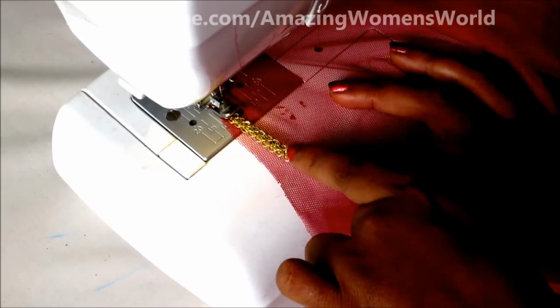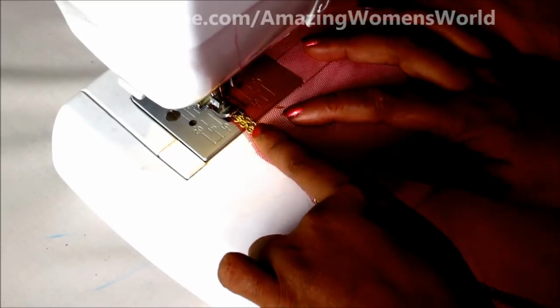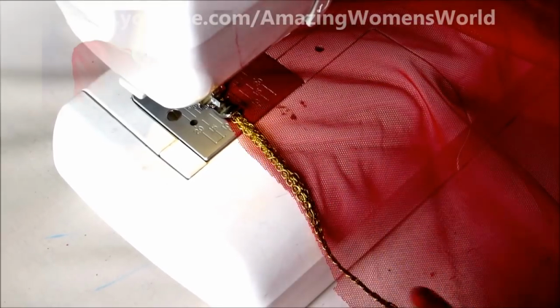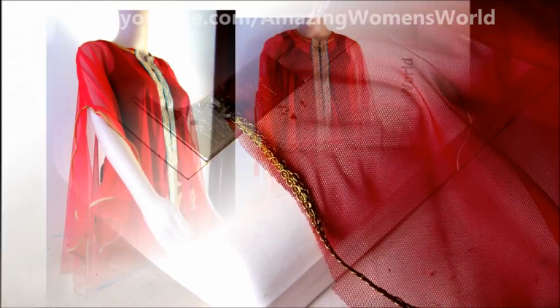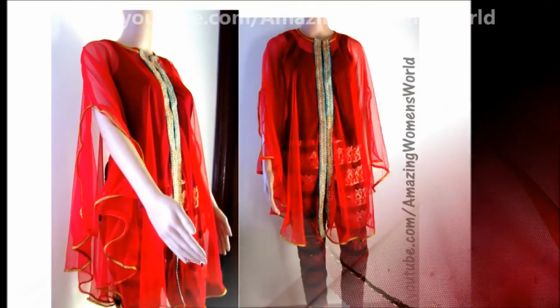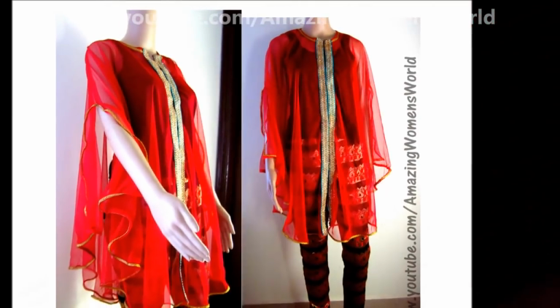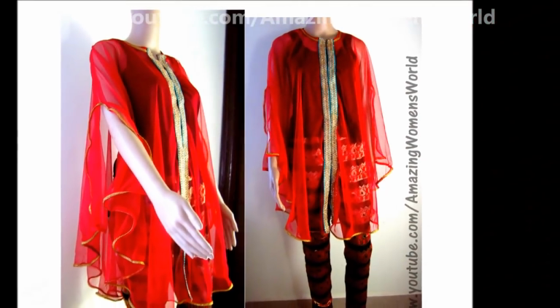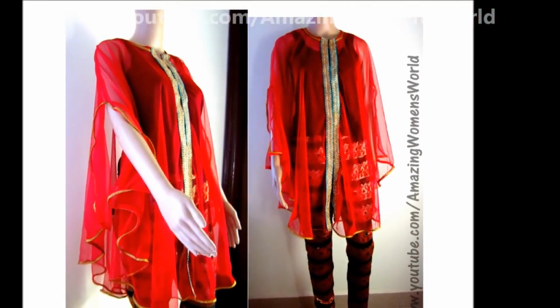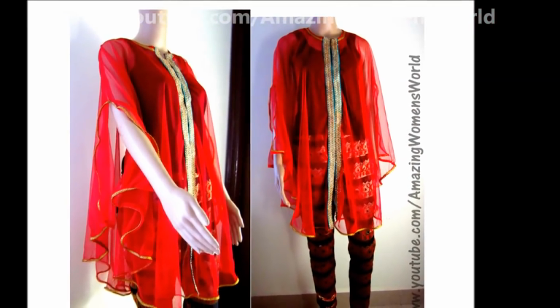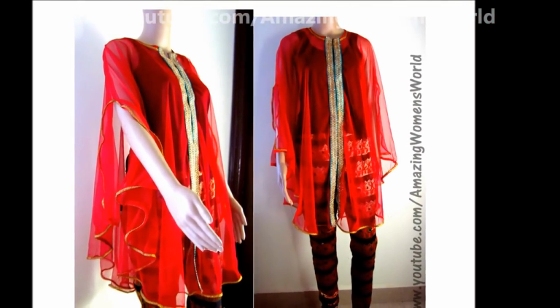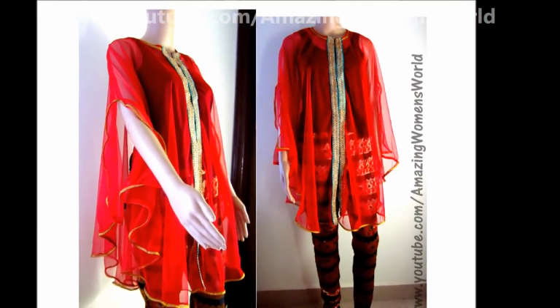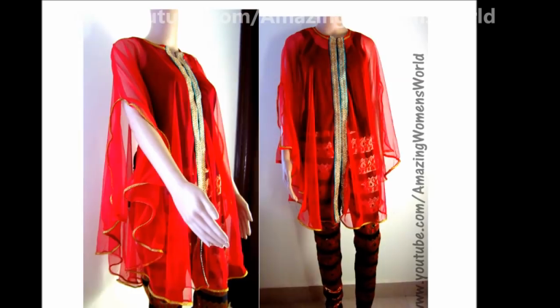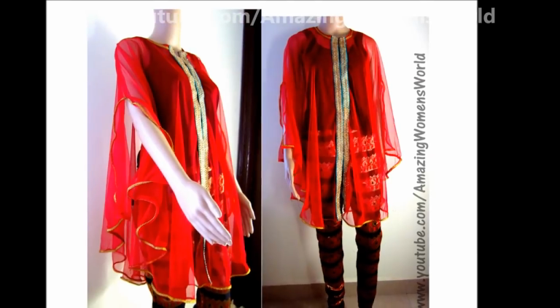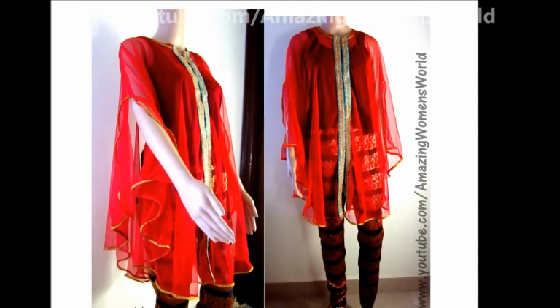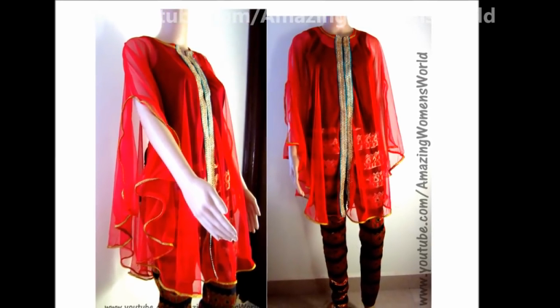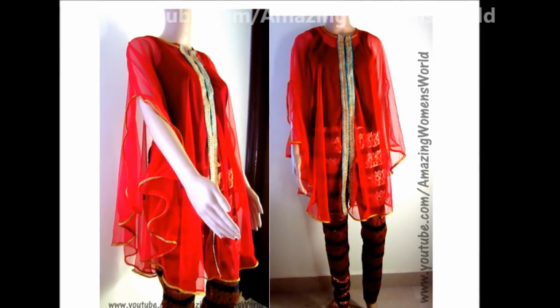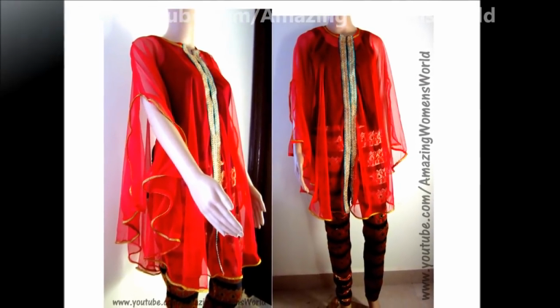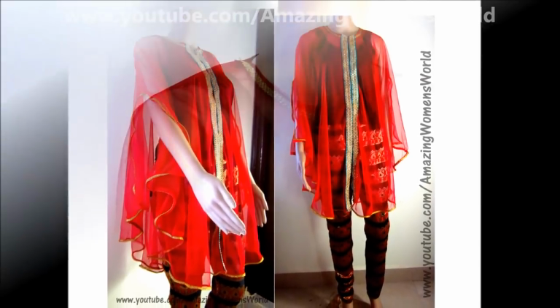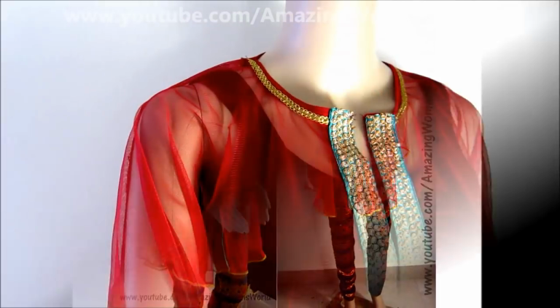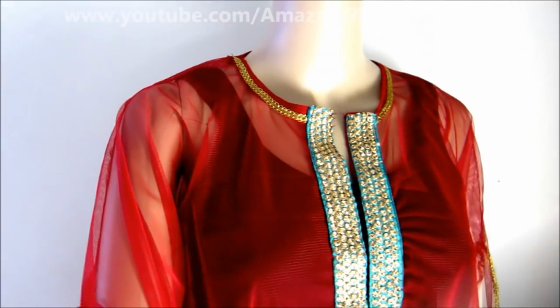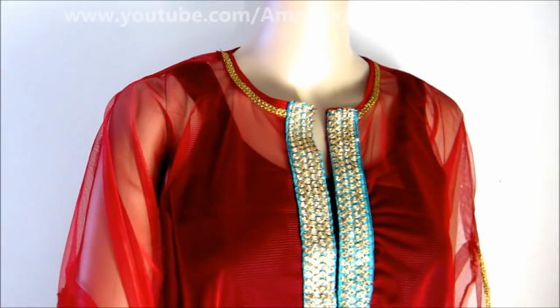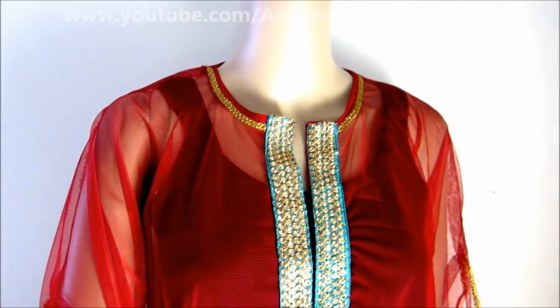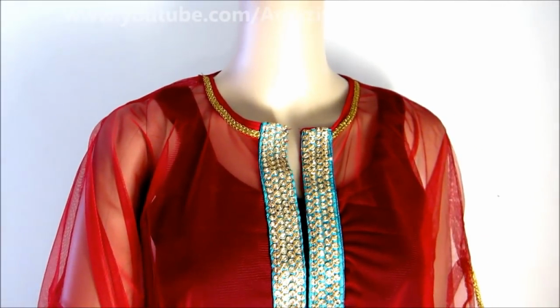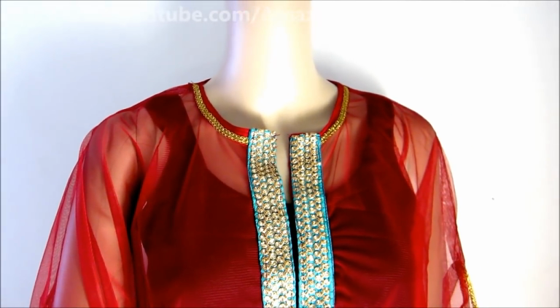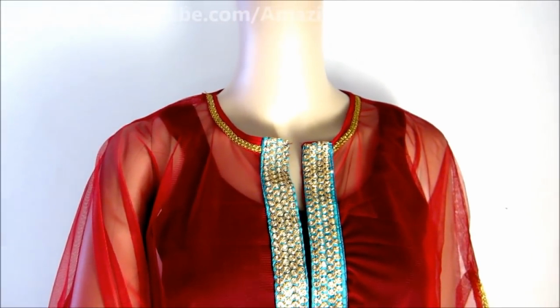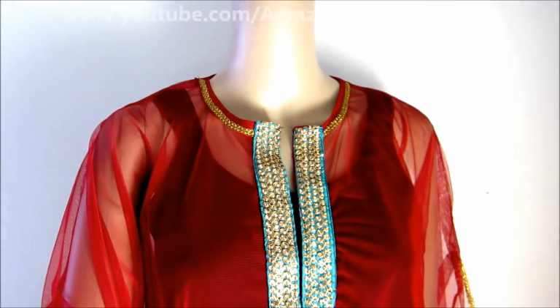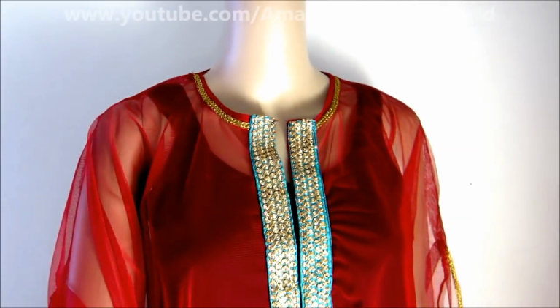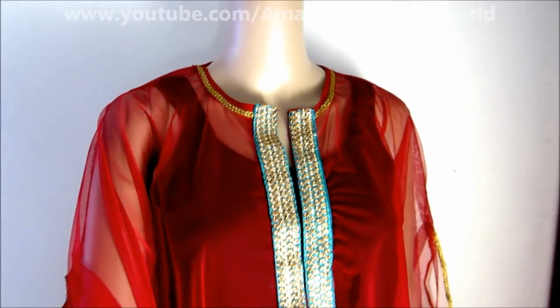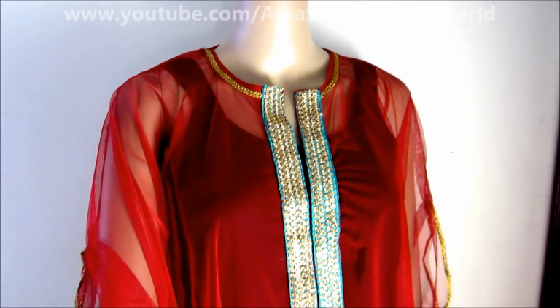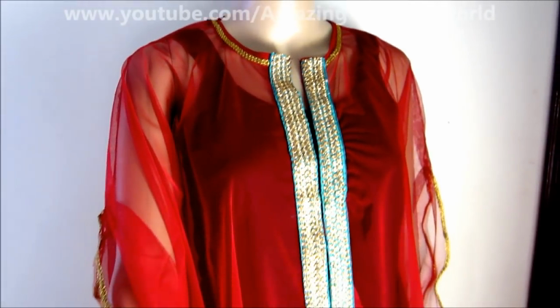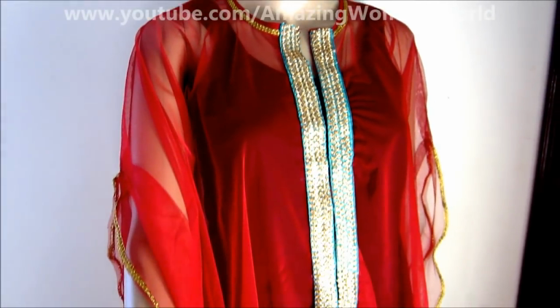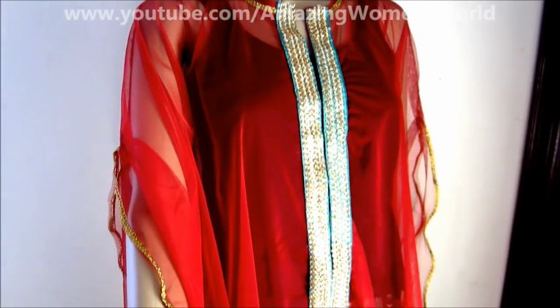And the final outcome is here. Isn't it looking gorgeous? Turn your festive or party look with your gorgeous stunning appeal. Enjoy every moment adorably.